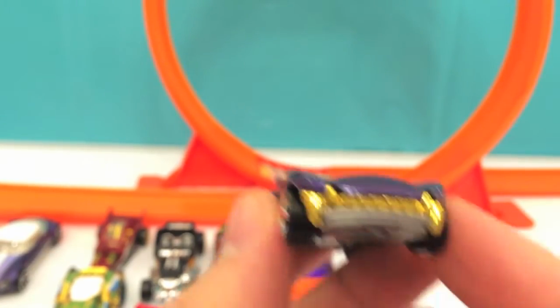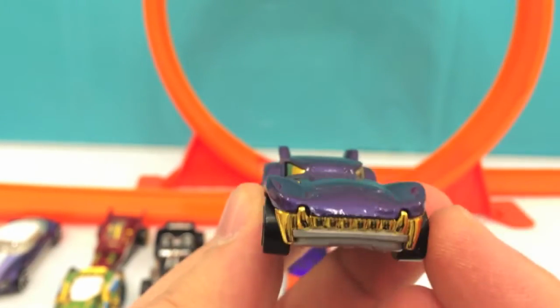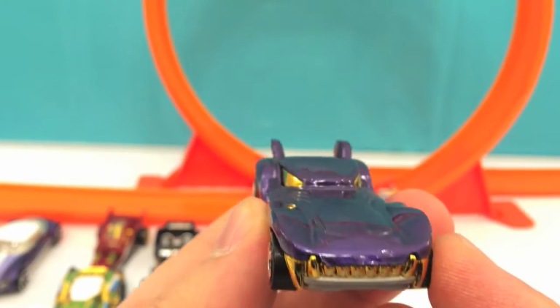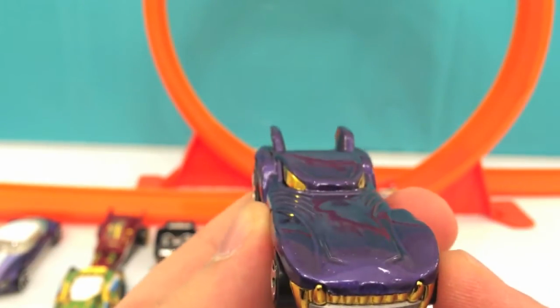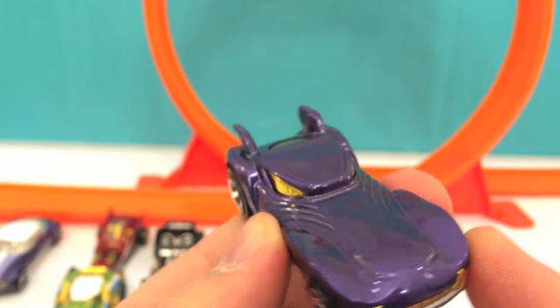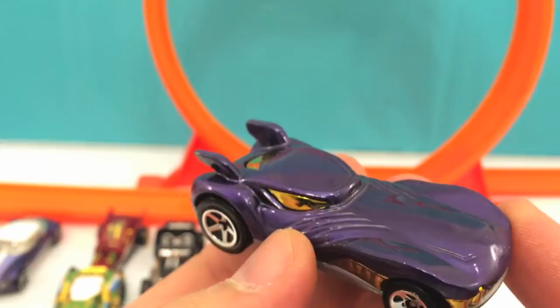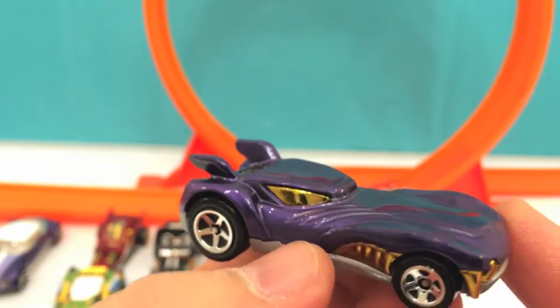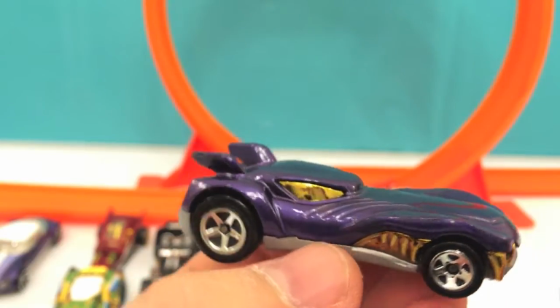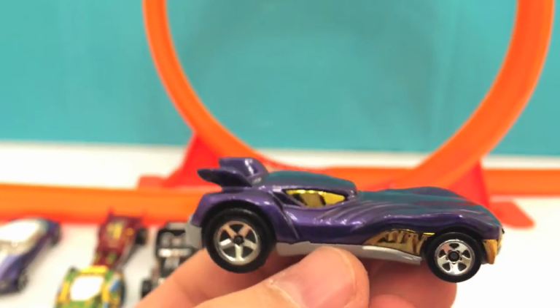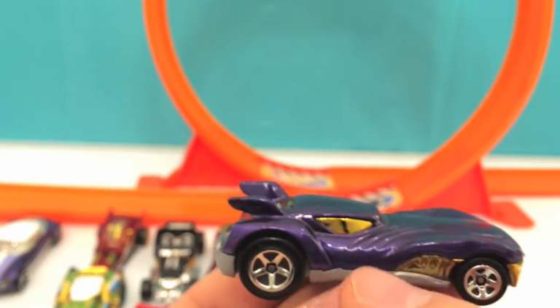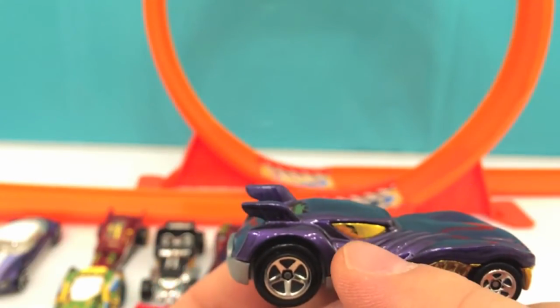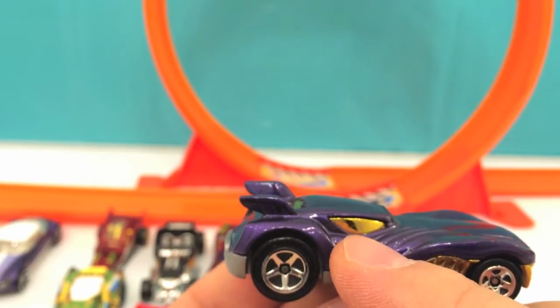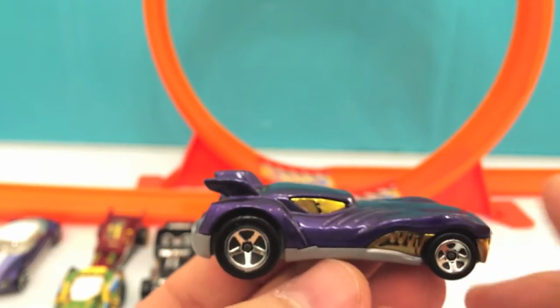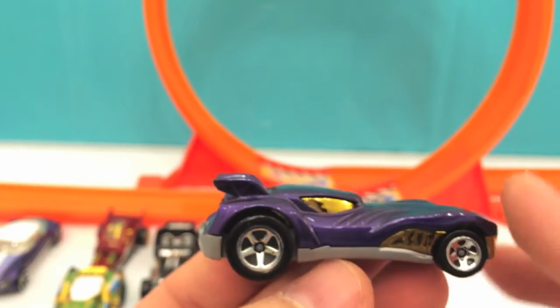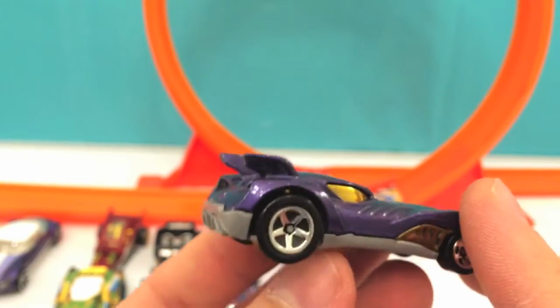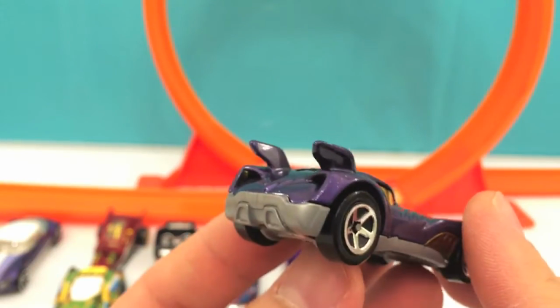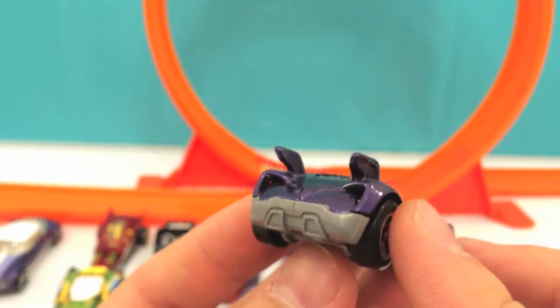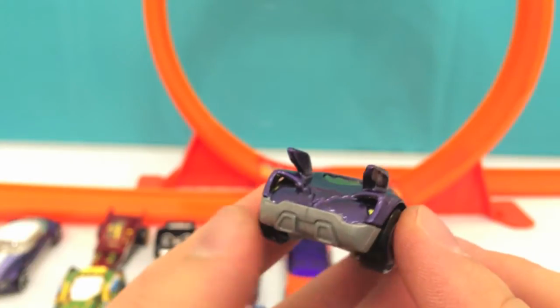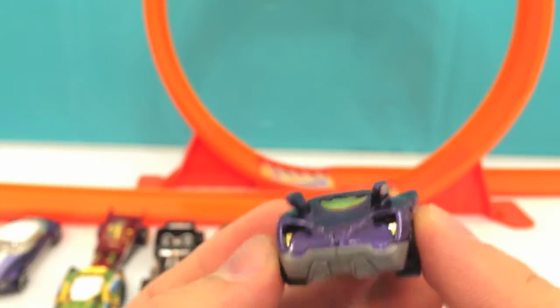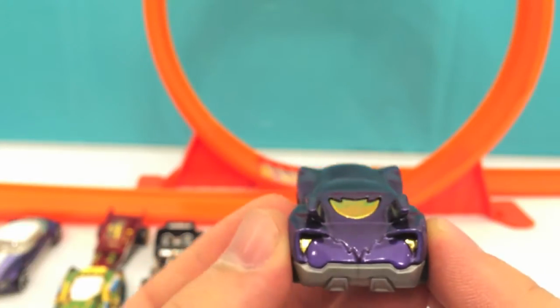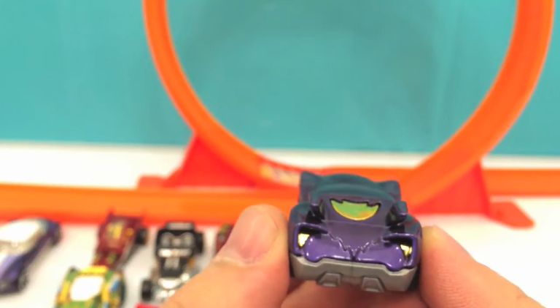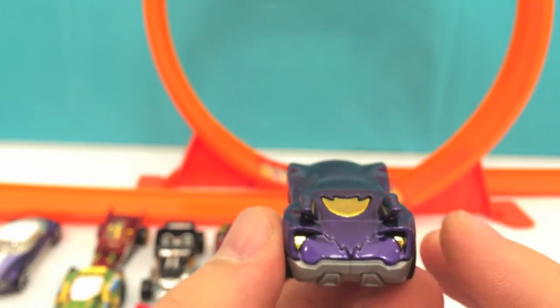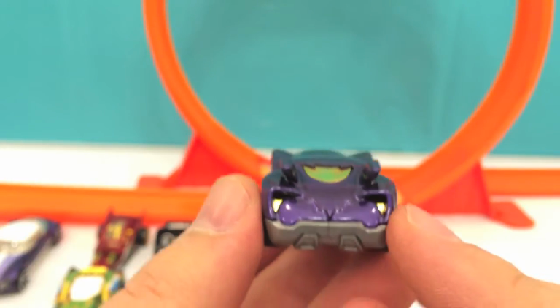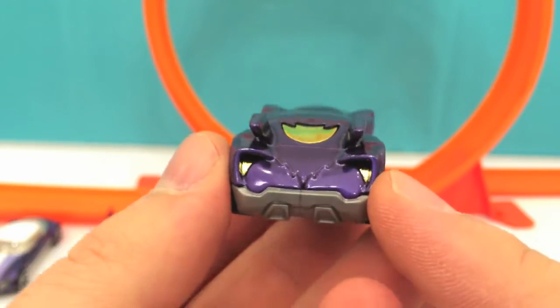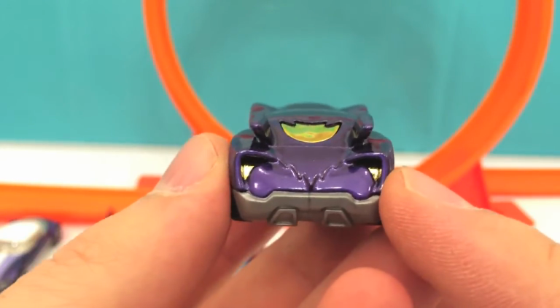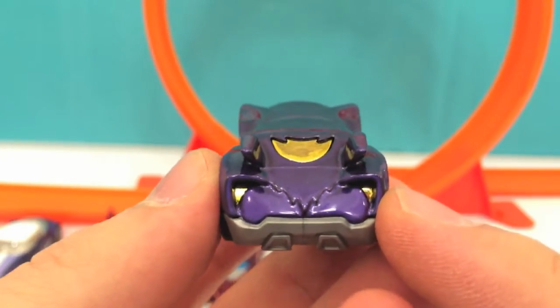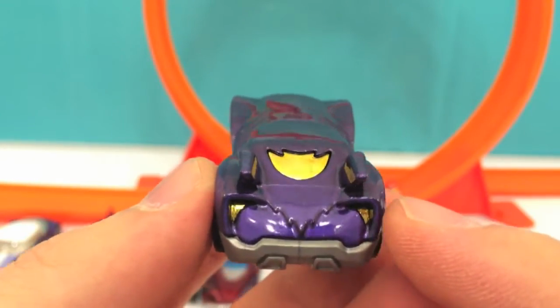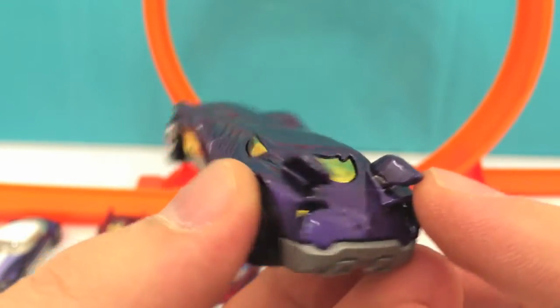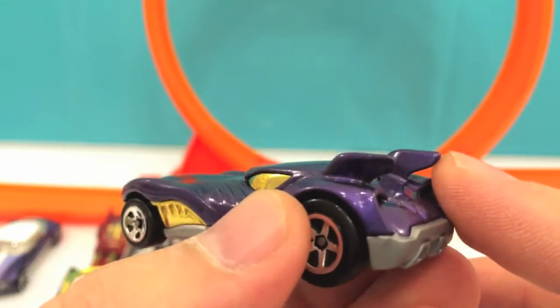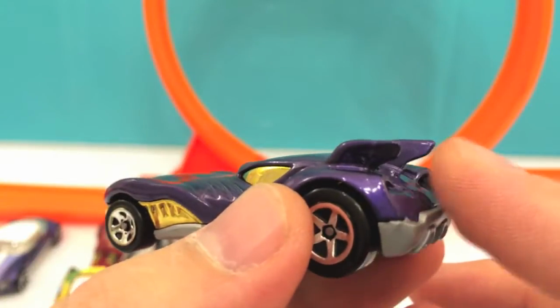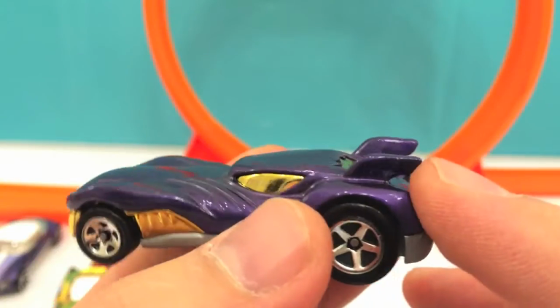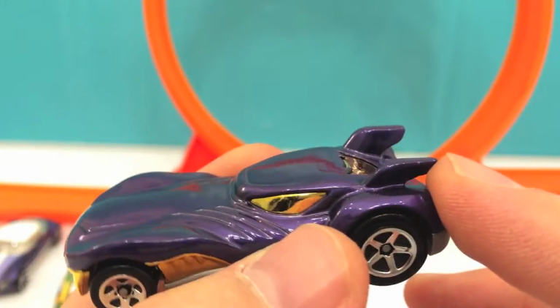The next one looks like a Batmobile. It's got gold shiny windows and gold tail lights, and these are wings.